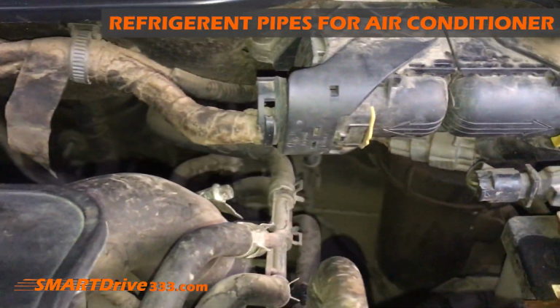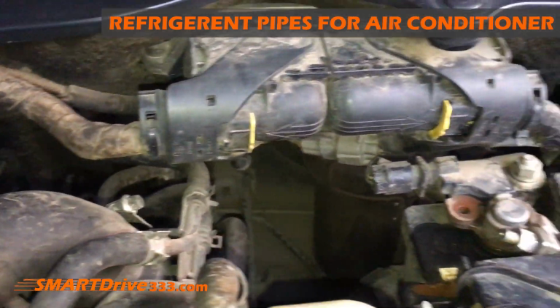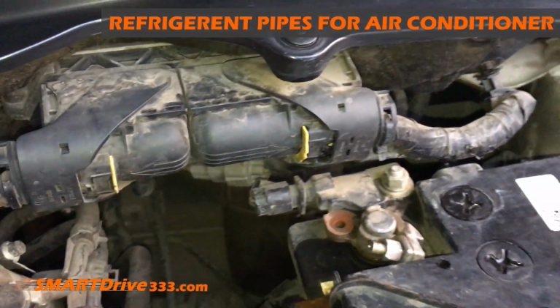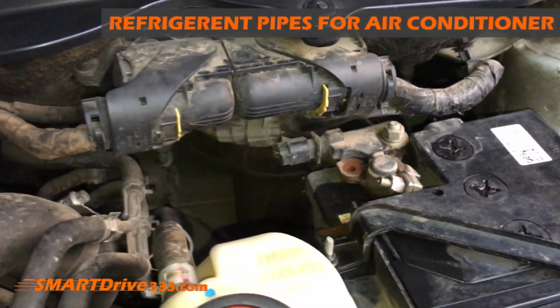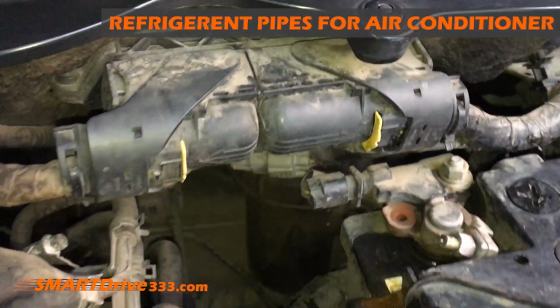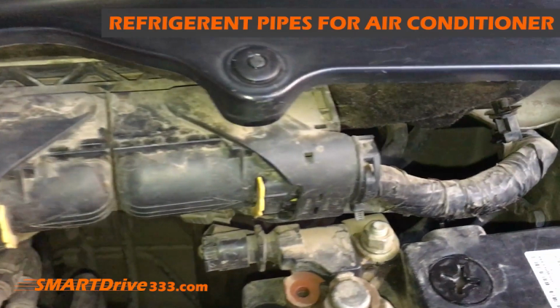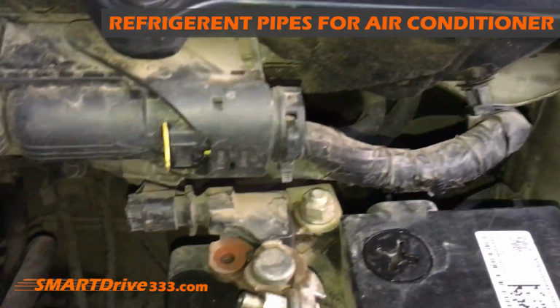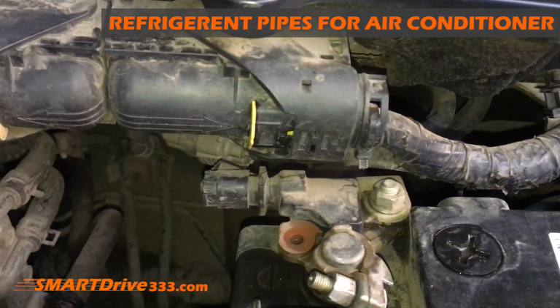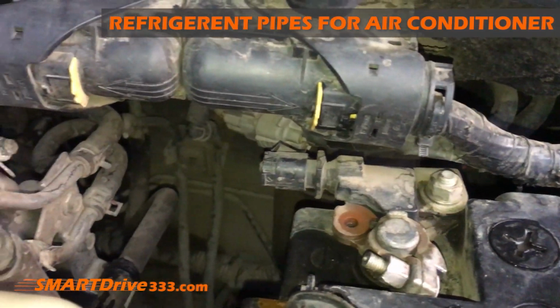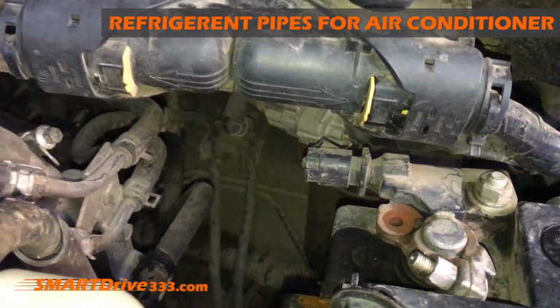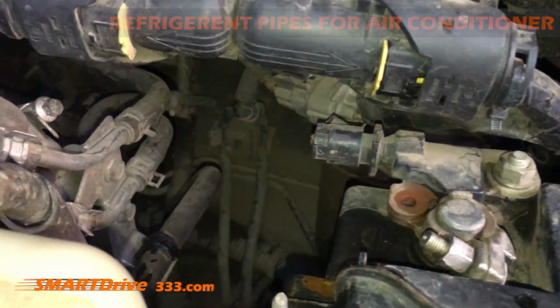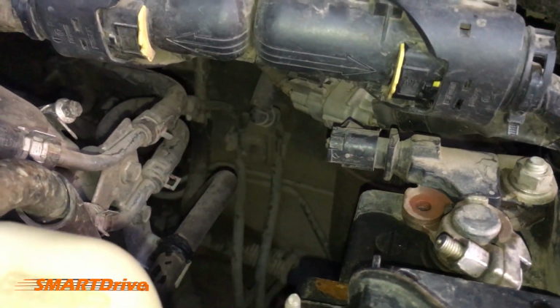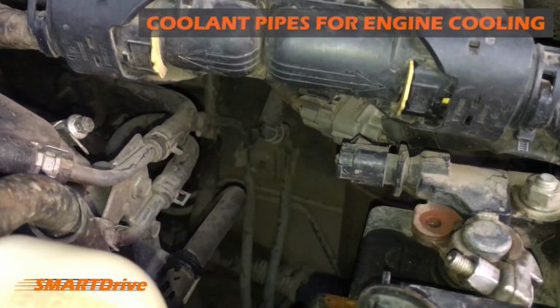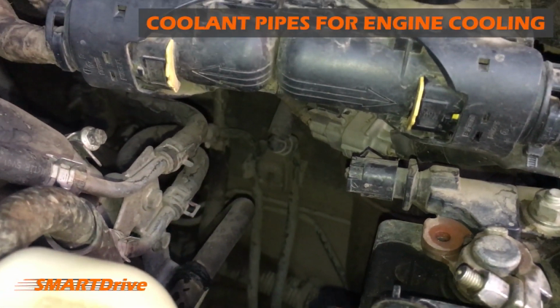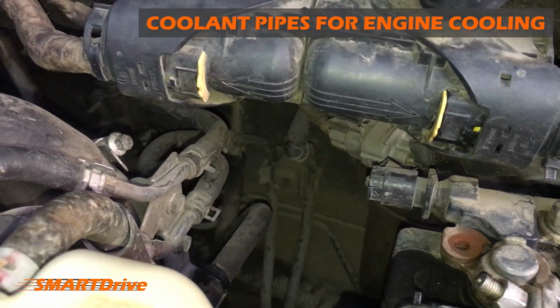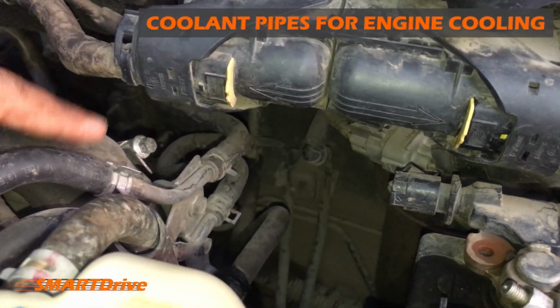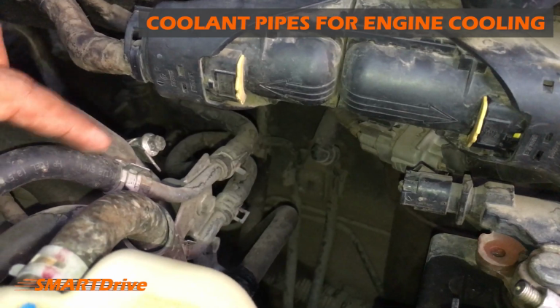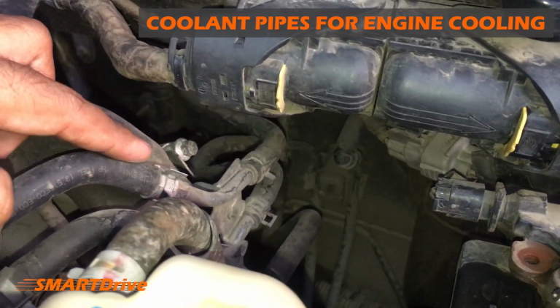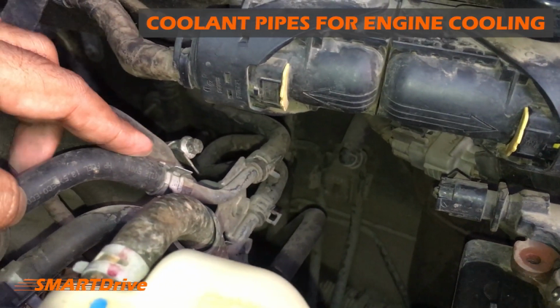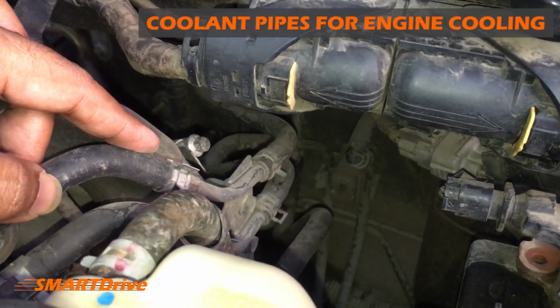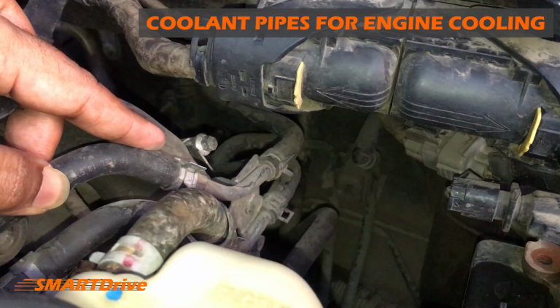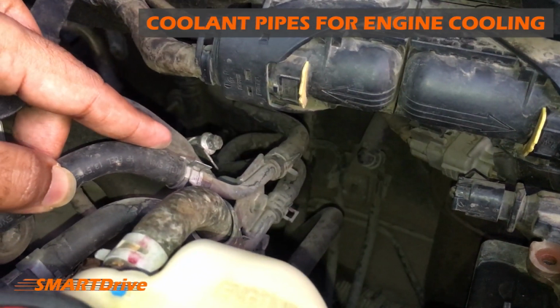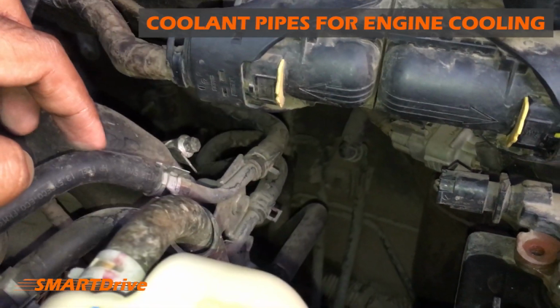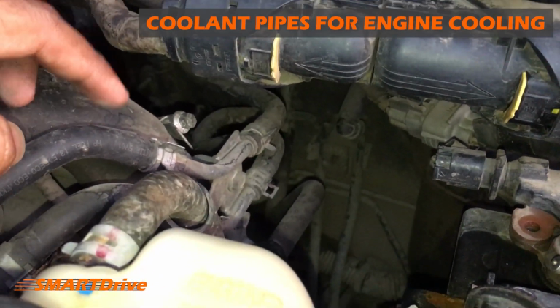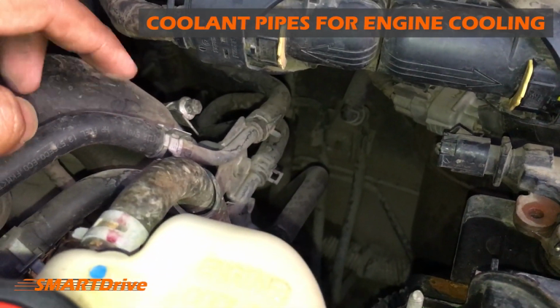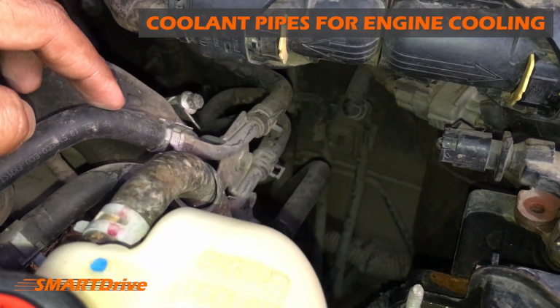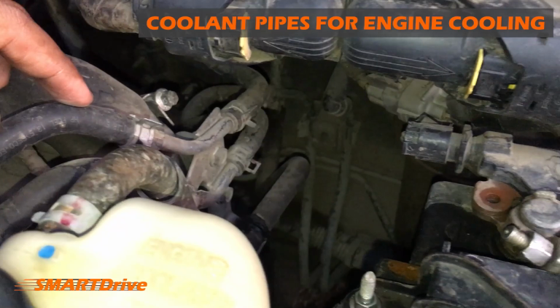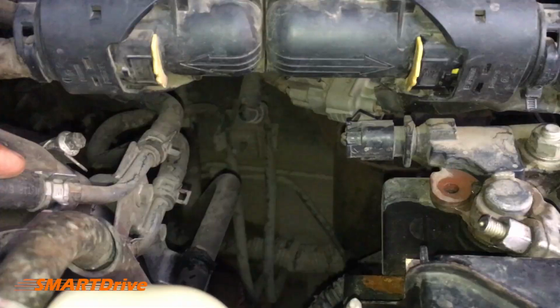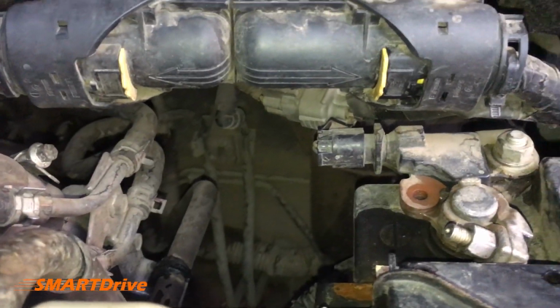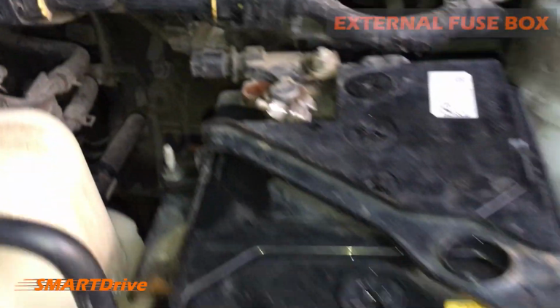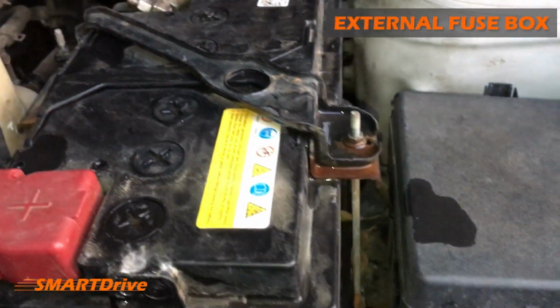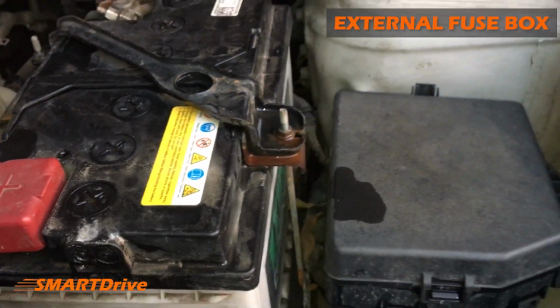Don't get confused with the hoses available over here — these are for the coolant. They make sure that the engine is not overheating.